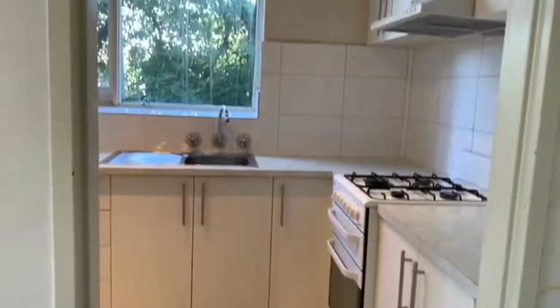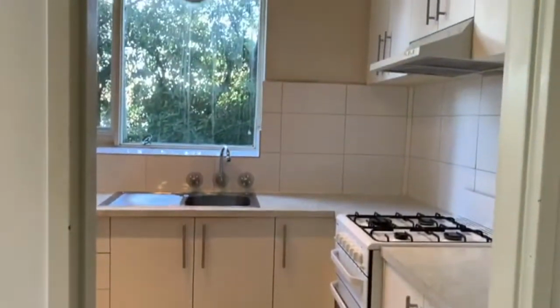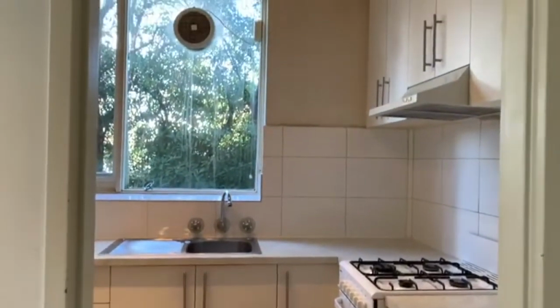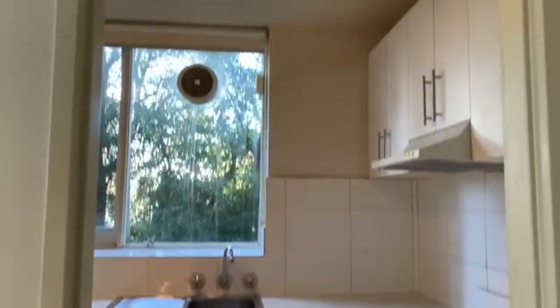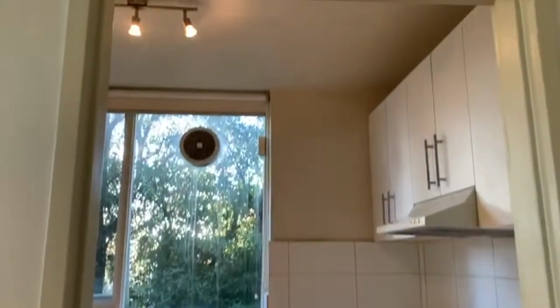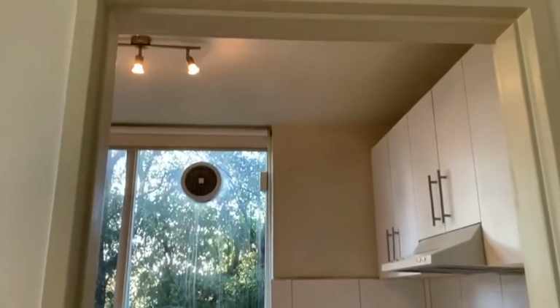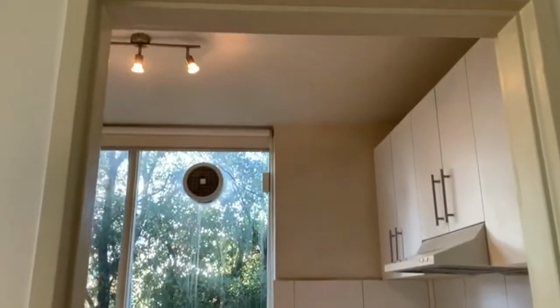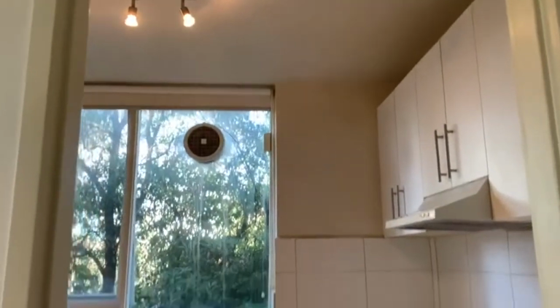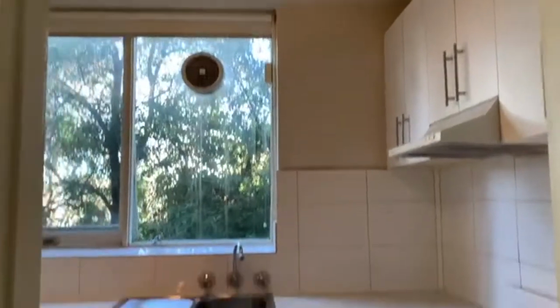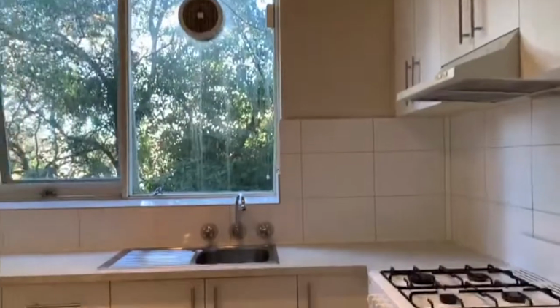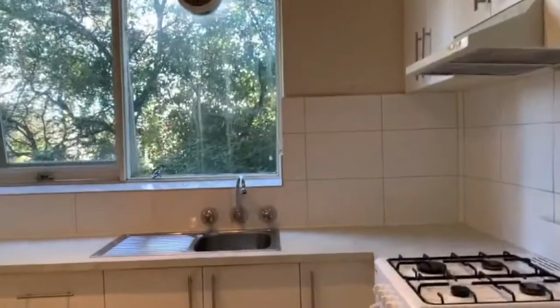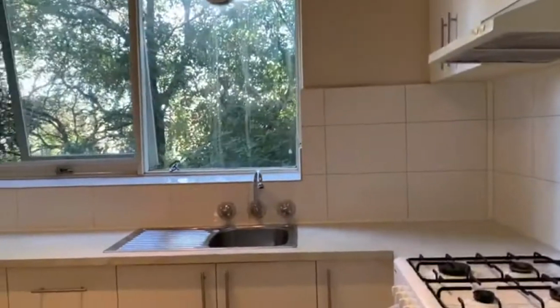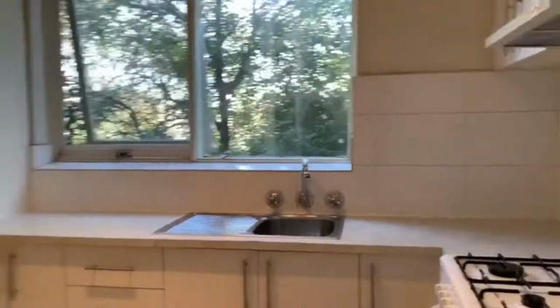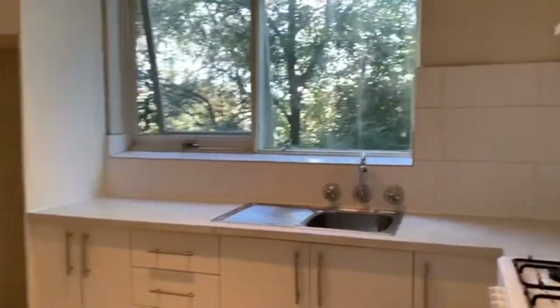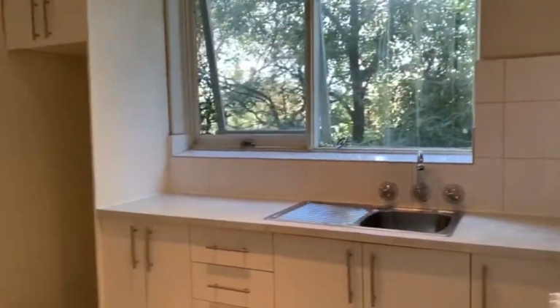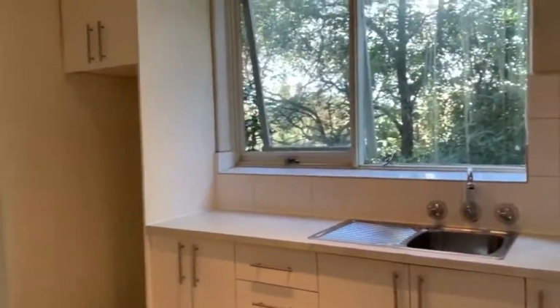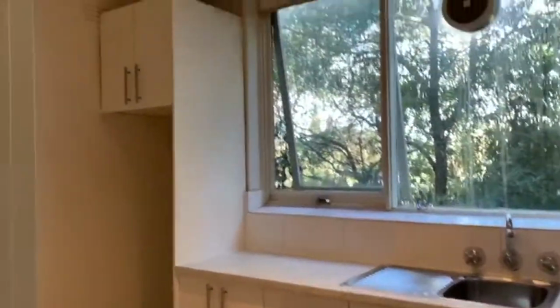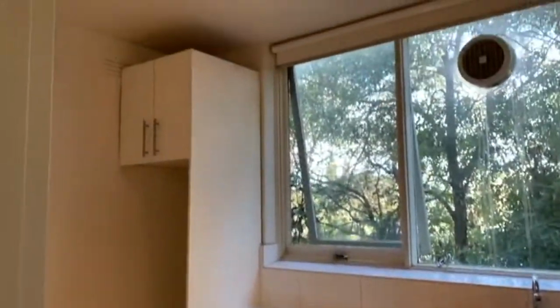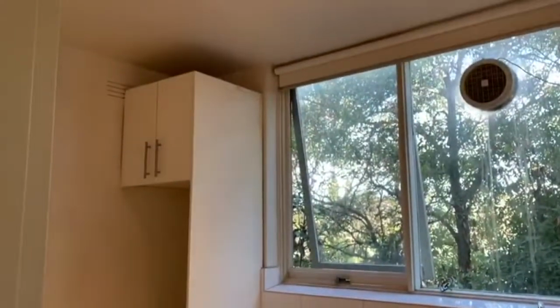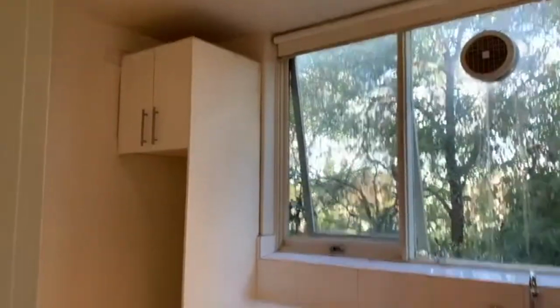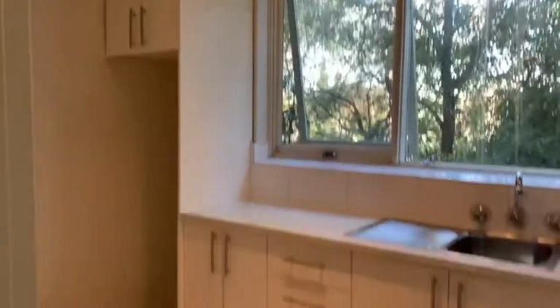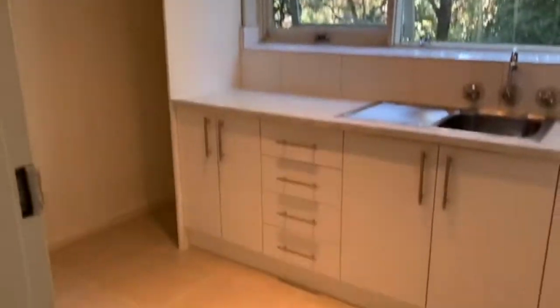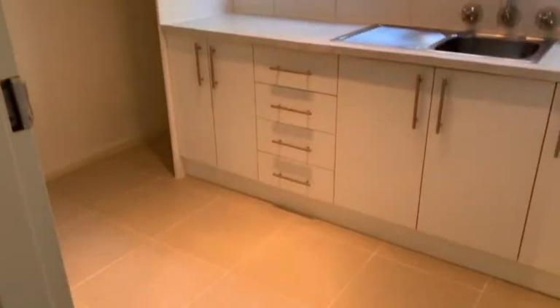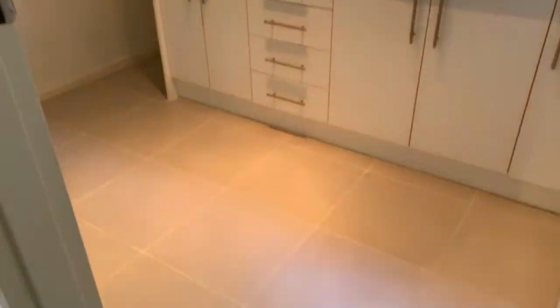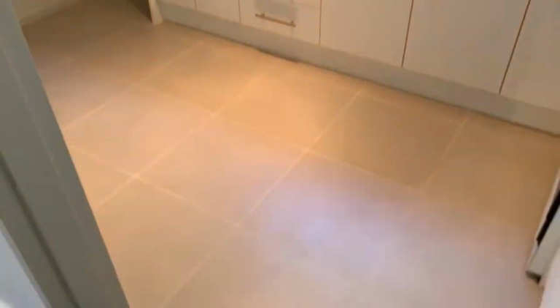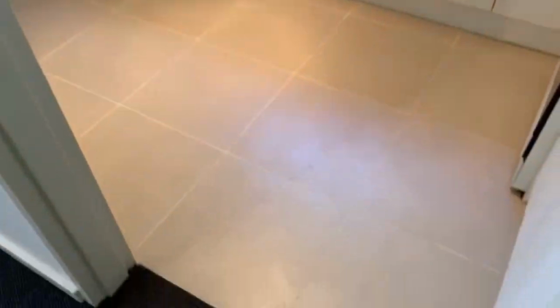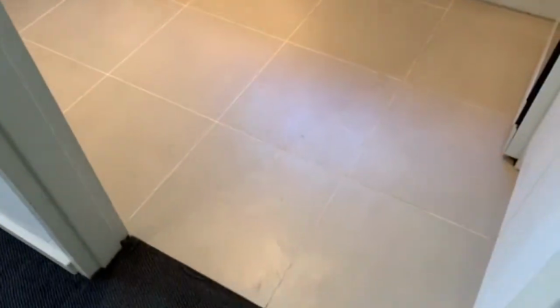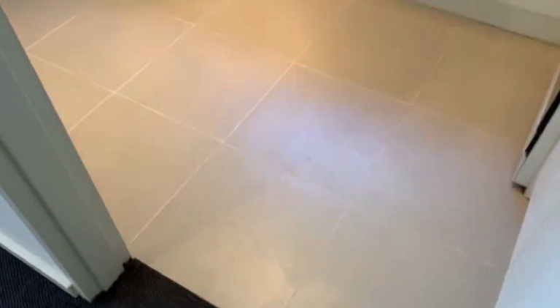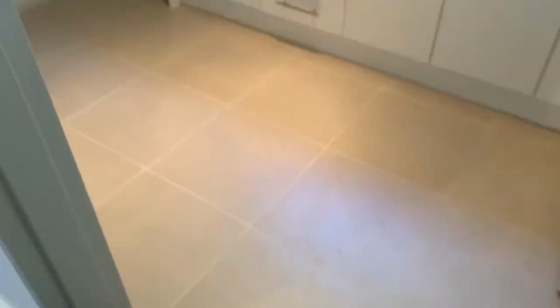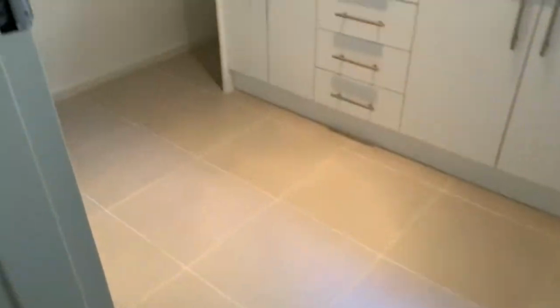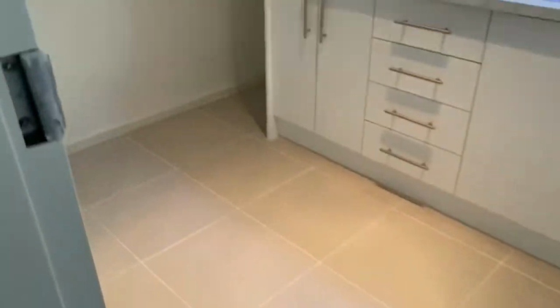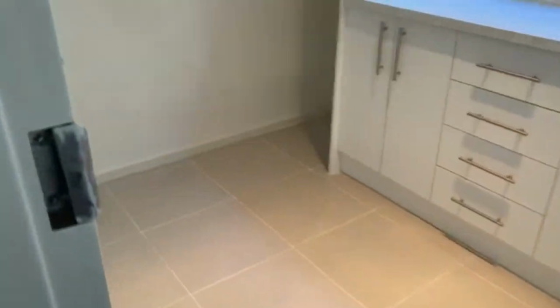We also have an updated kitchen which includes a gas upright cooker and oven, as well as plenty of bench and cupboard space.